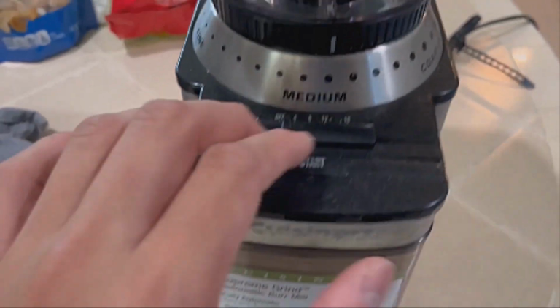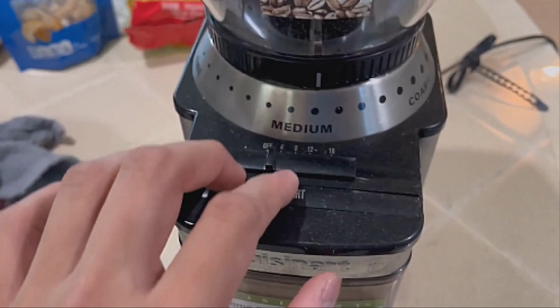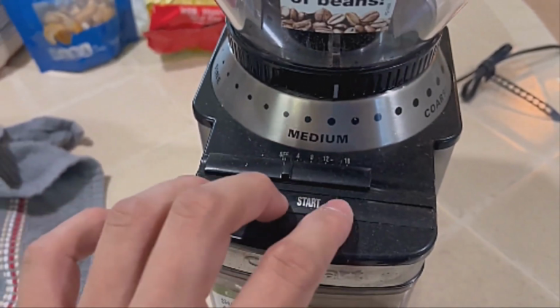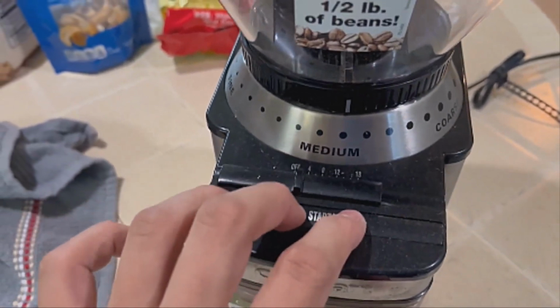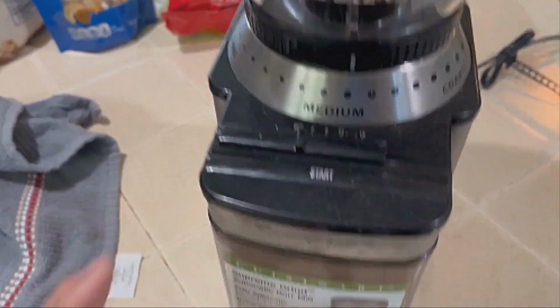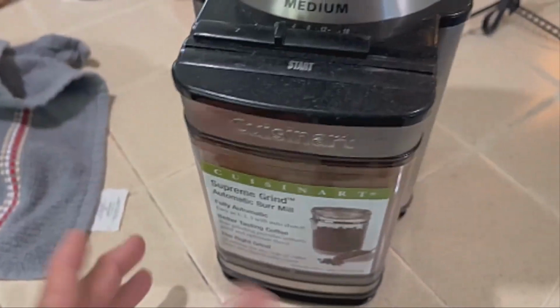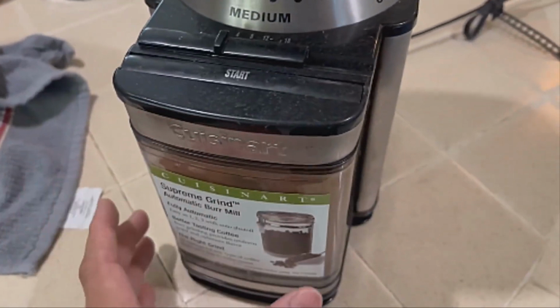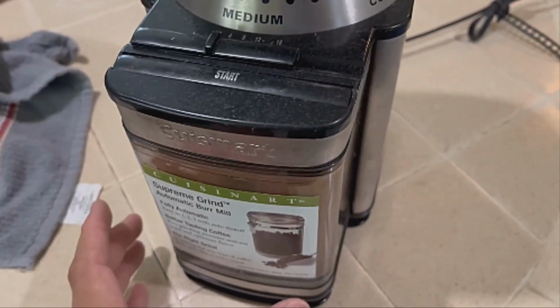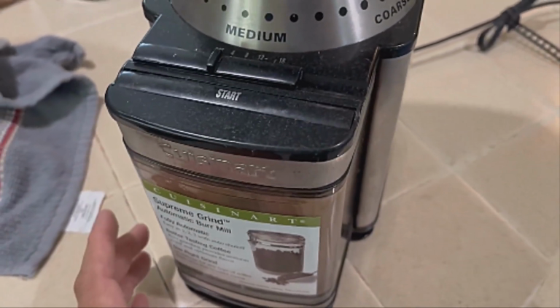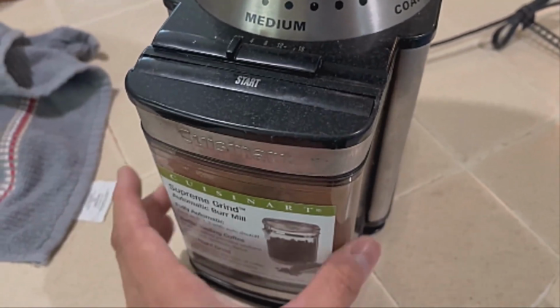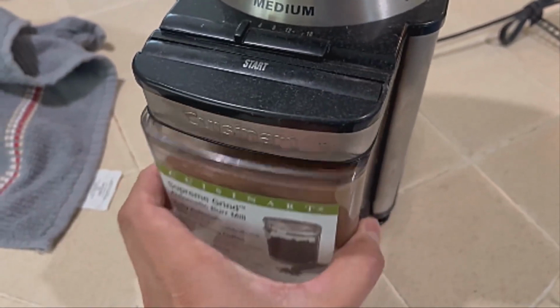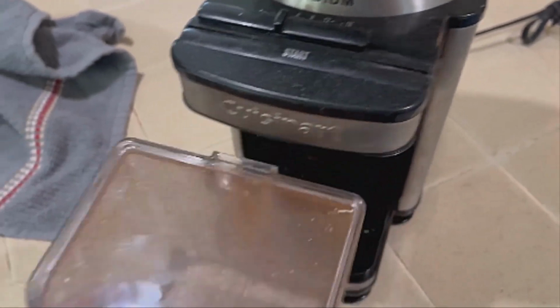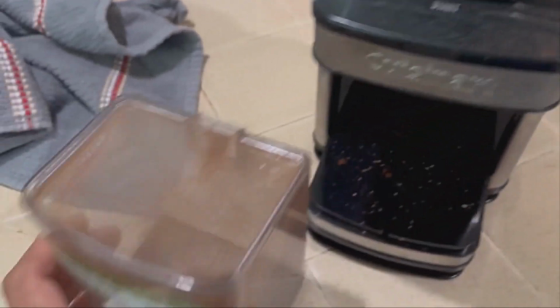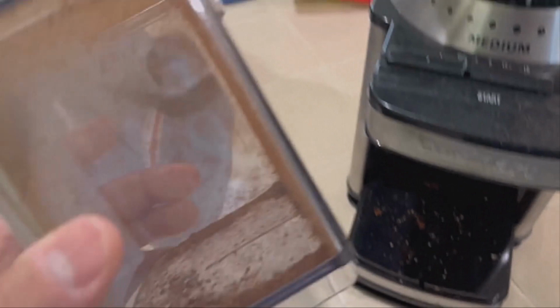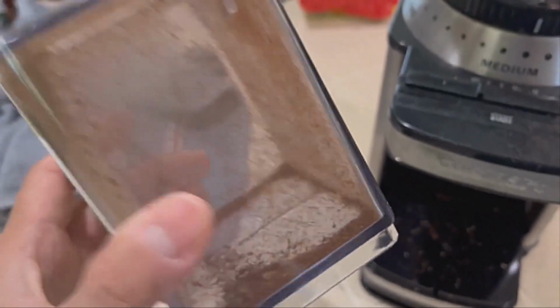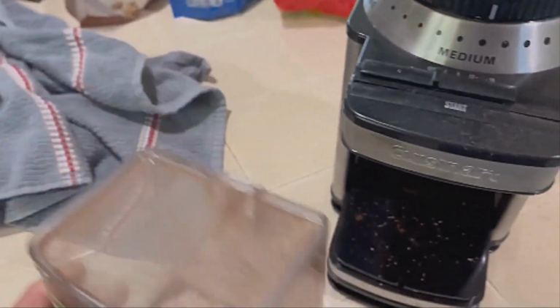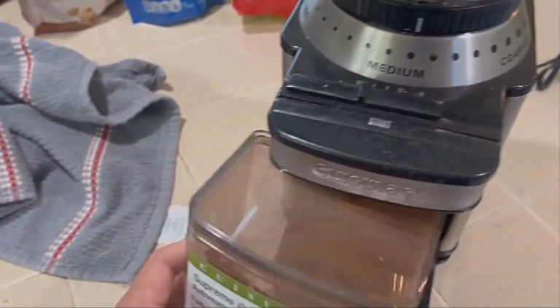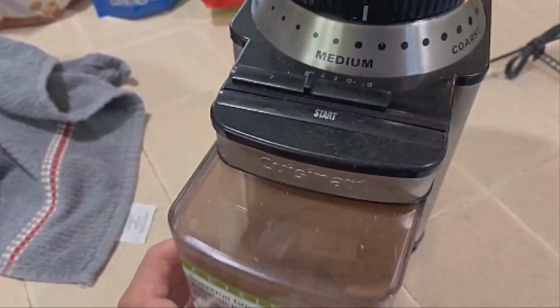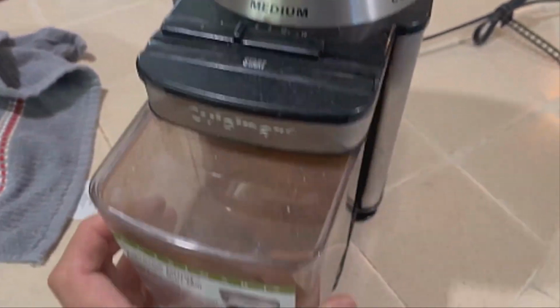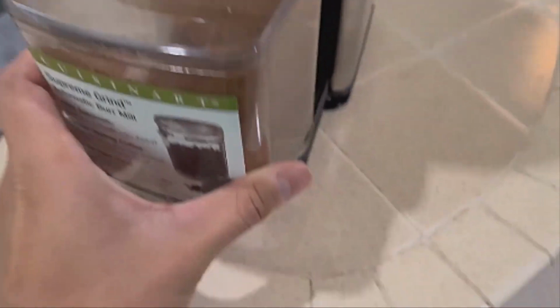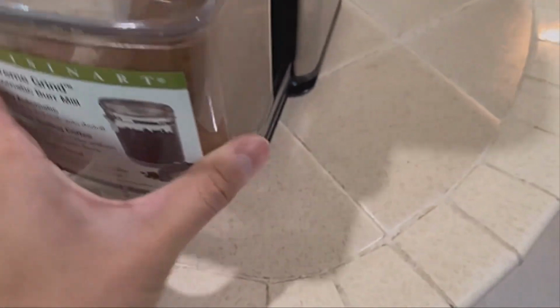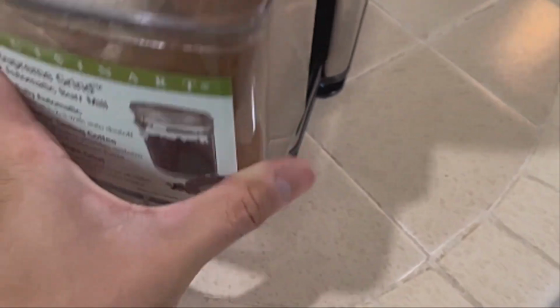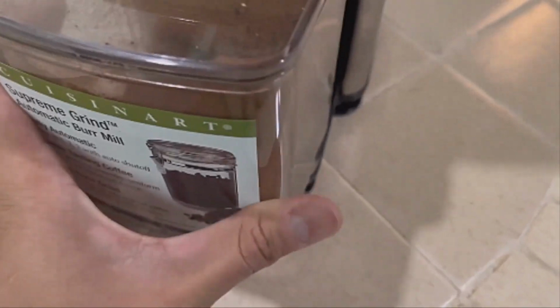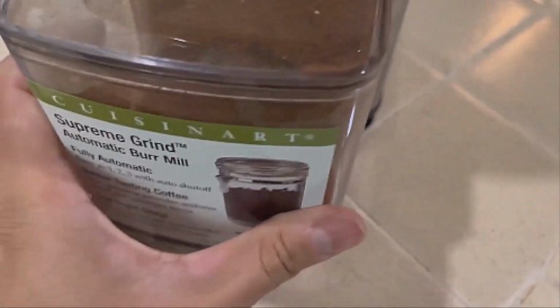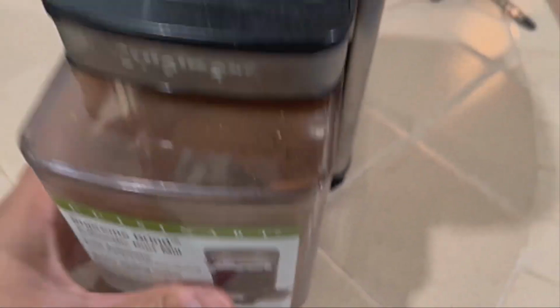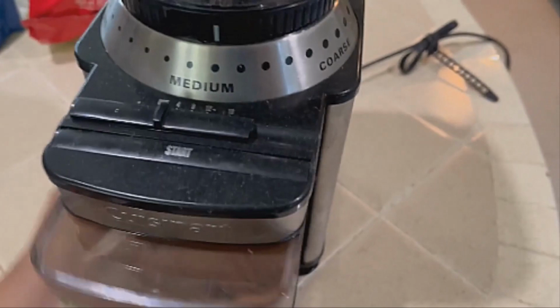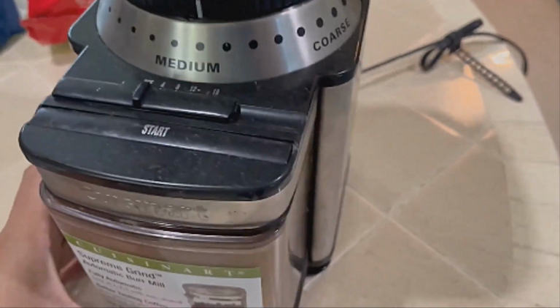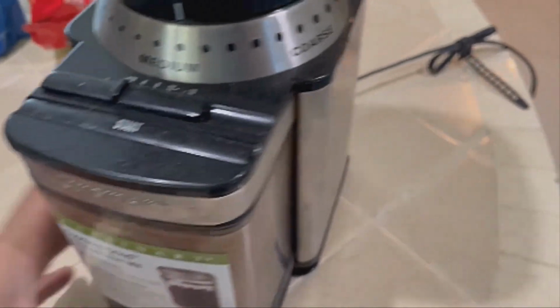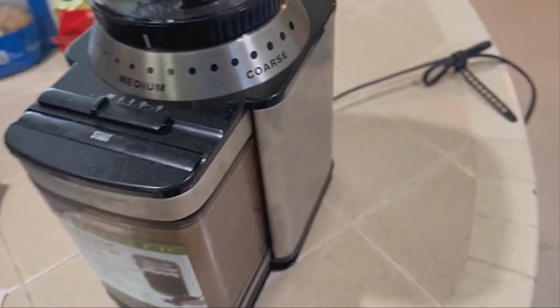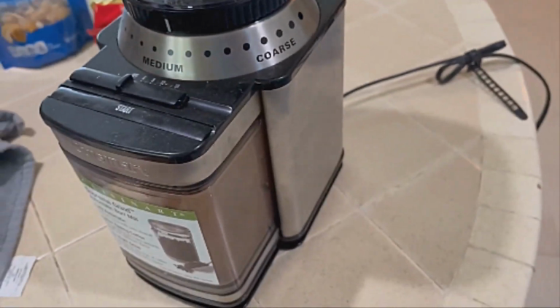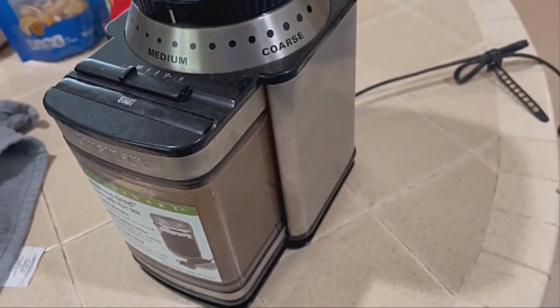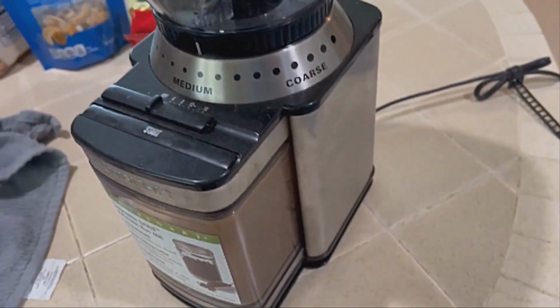The heavy-duty unit motor doesn't take away space for additional design features. Enjoy the convenience of cord storage and an additional scoop cleaning brush to declutter, clean and maximize counter space.